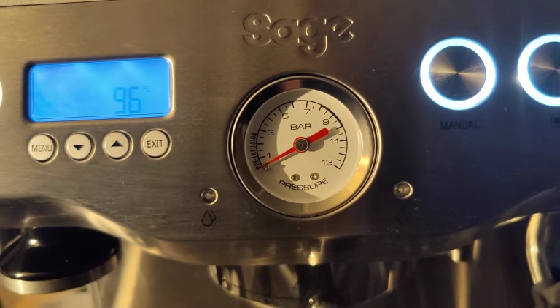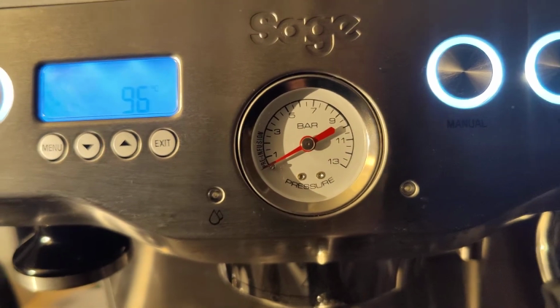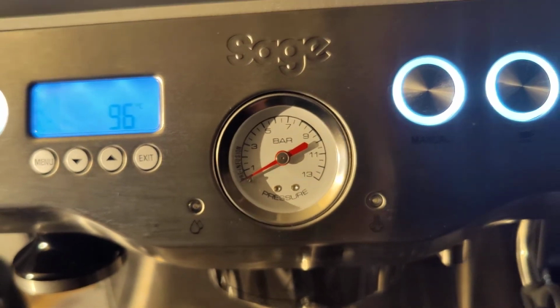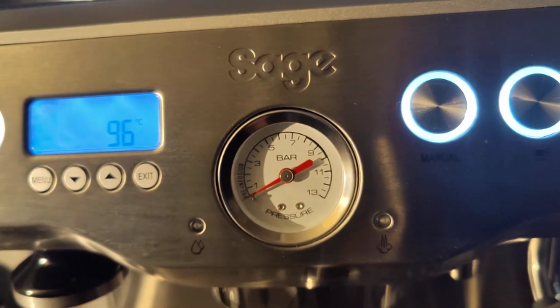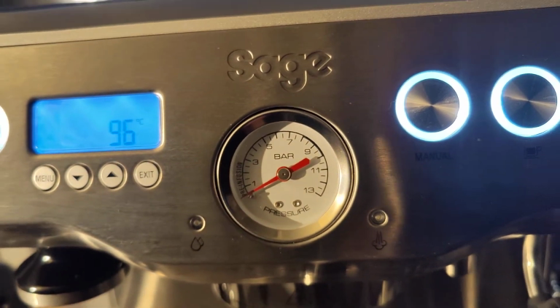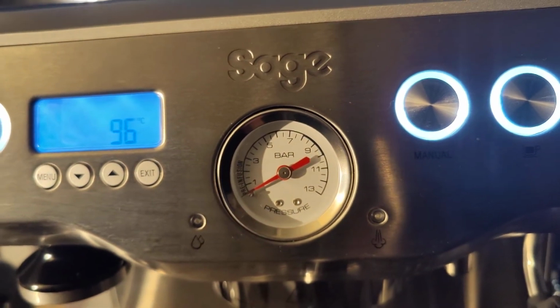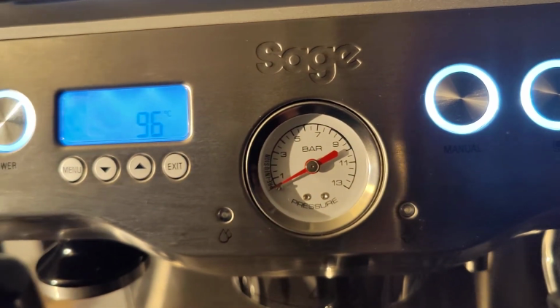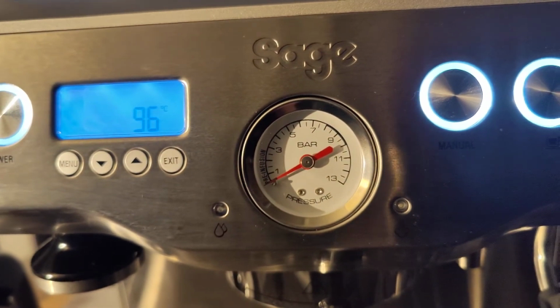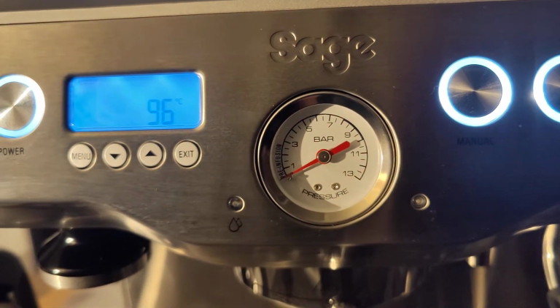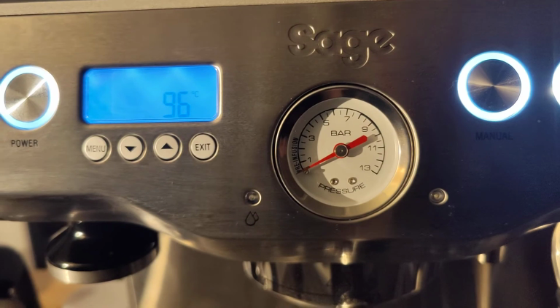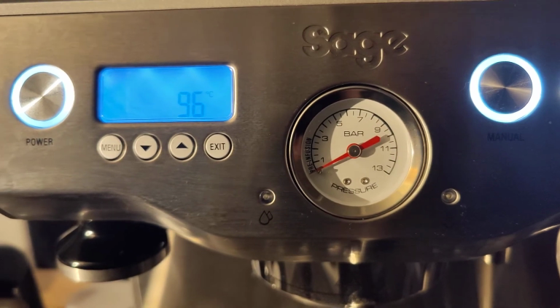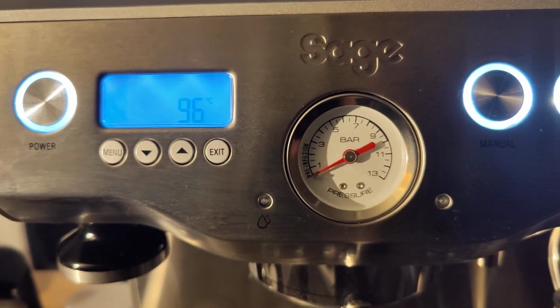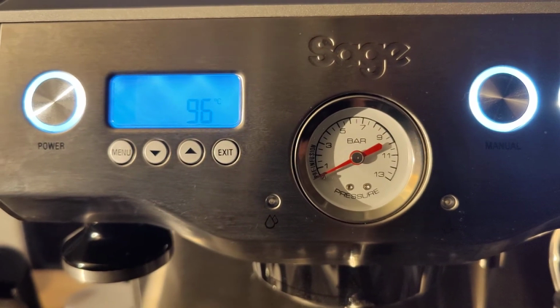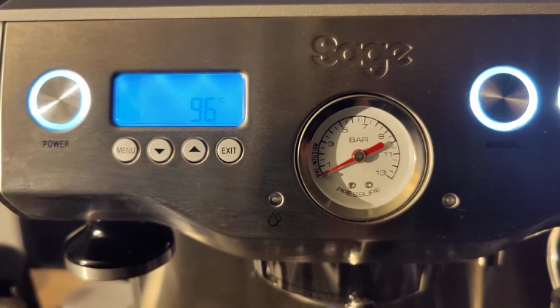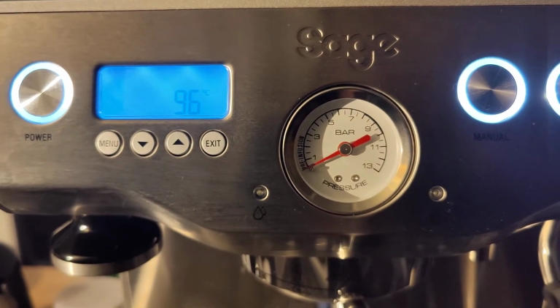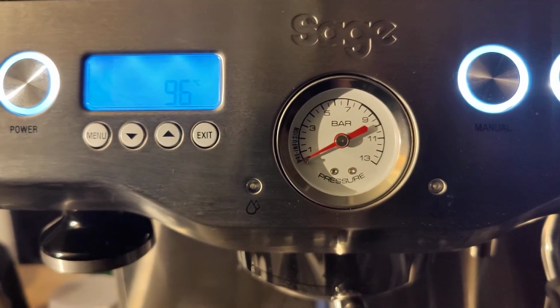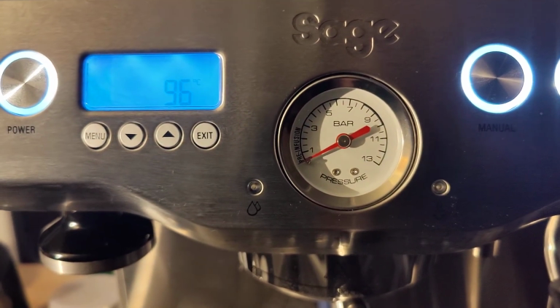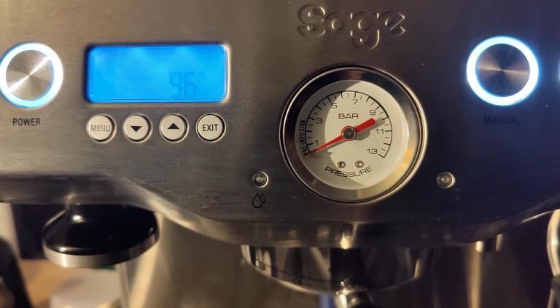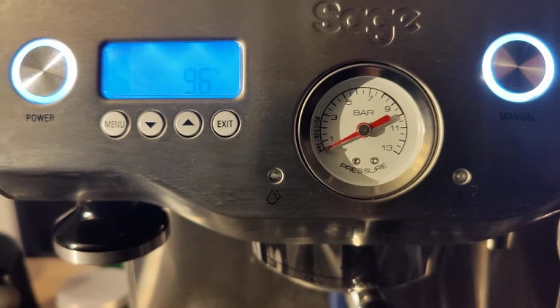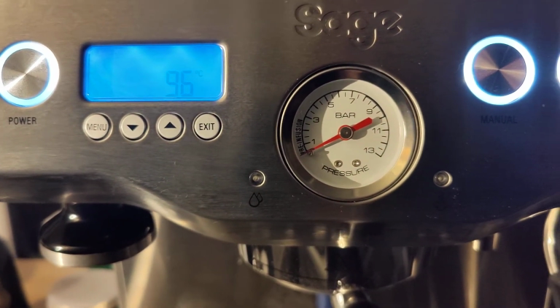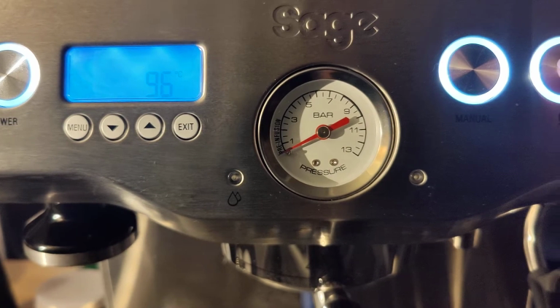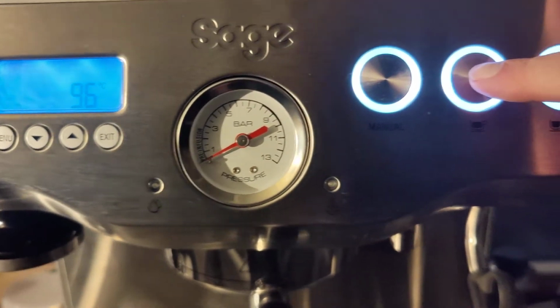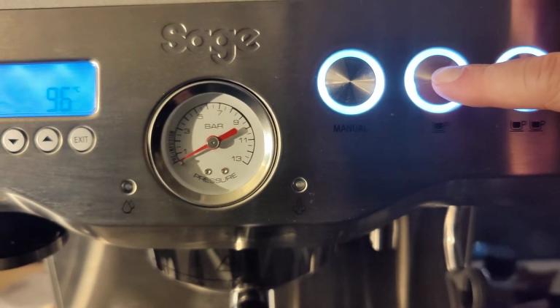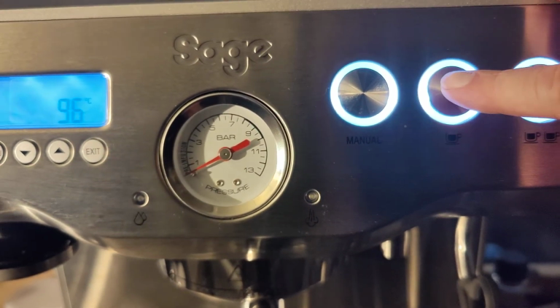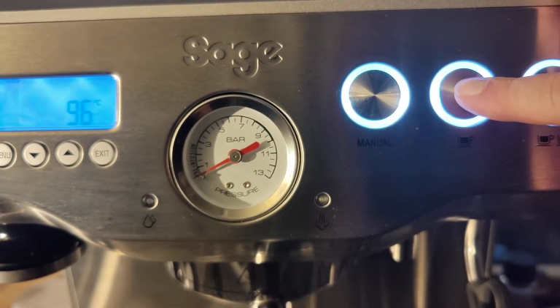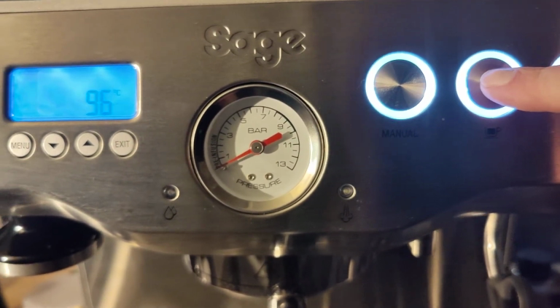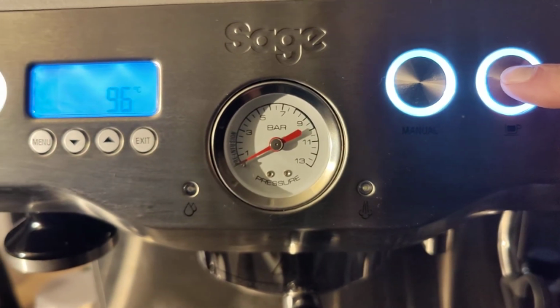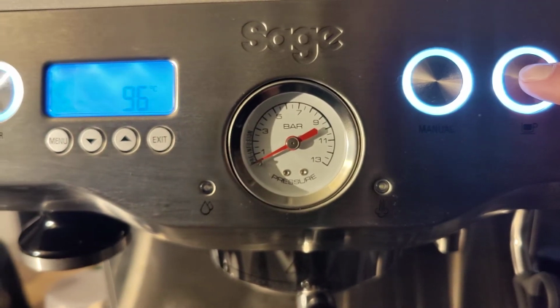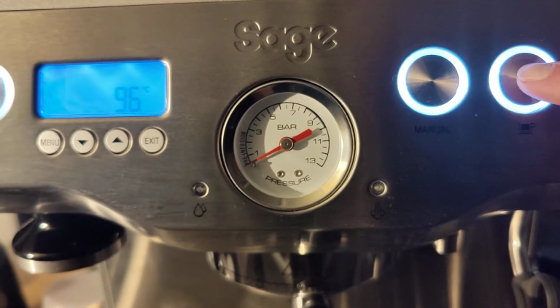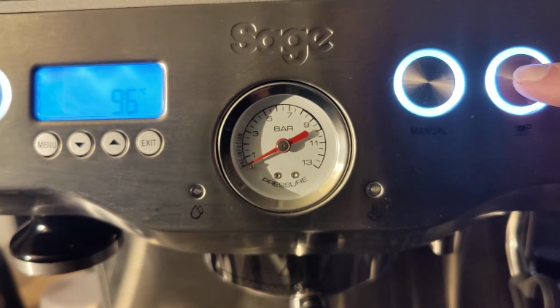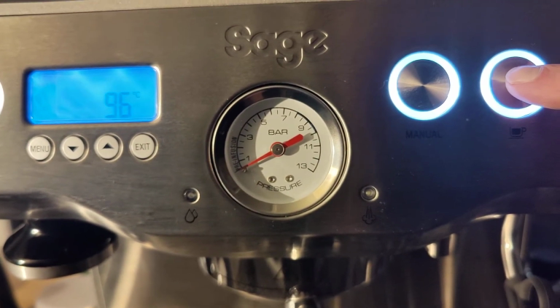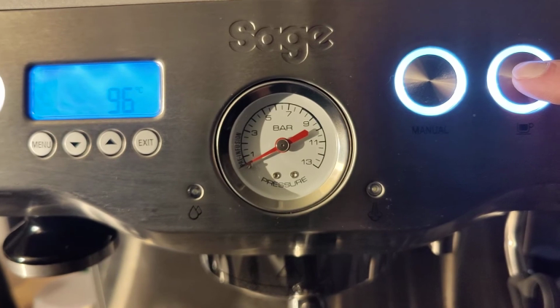Hi guys. I've just posted a video about how to adjust the OPV pressure, and this is just going to be testing it now — after you've re-primed the pump.